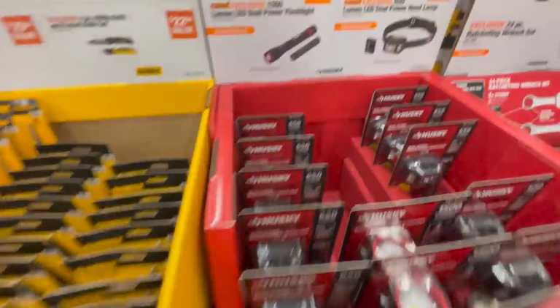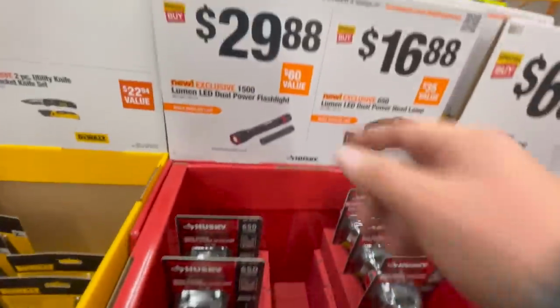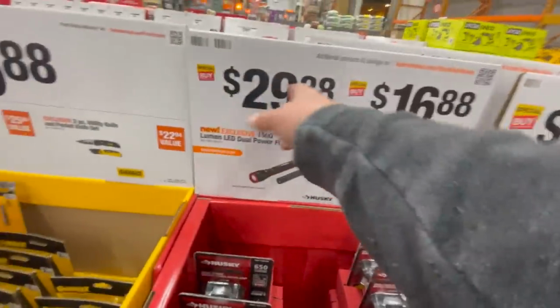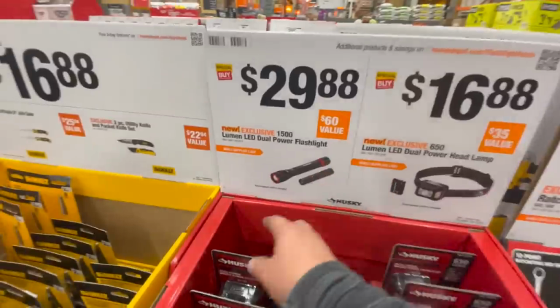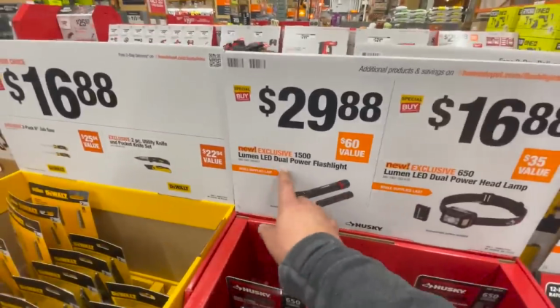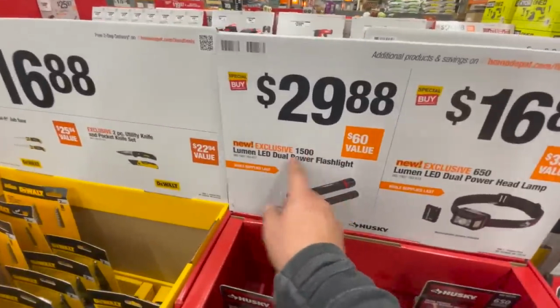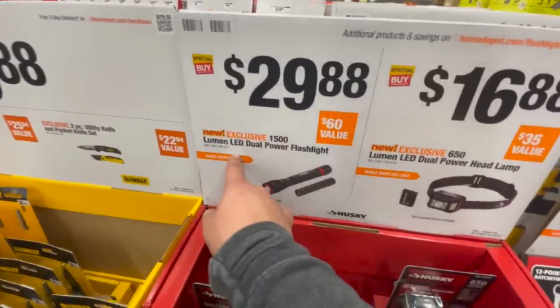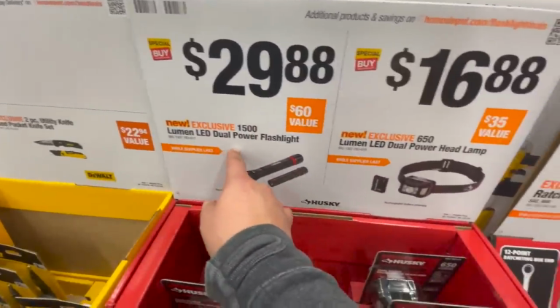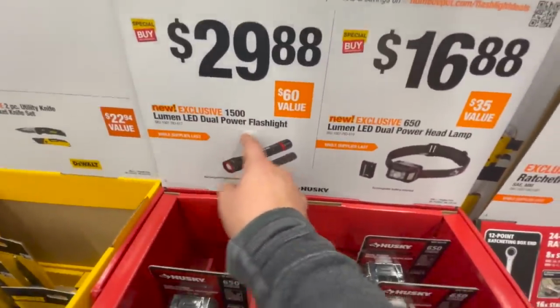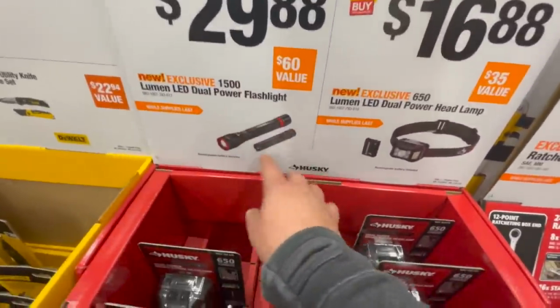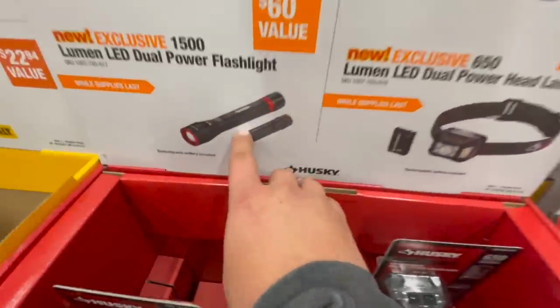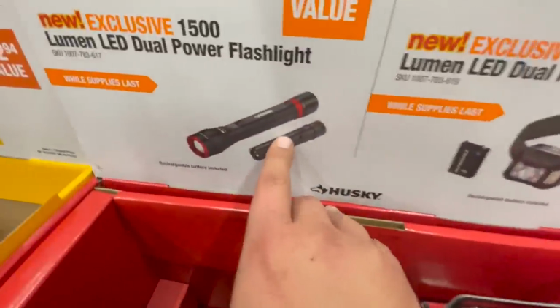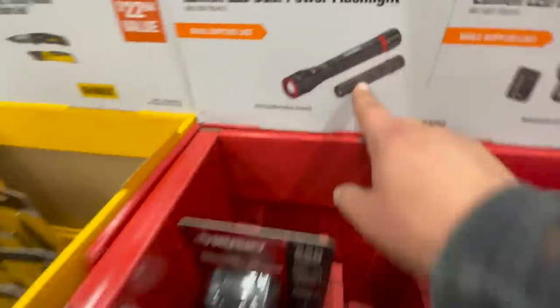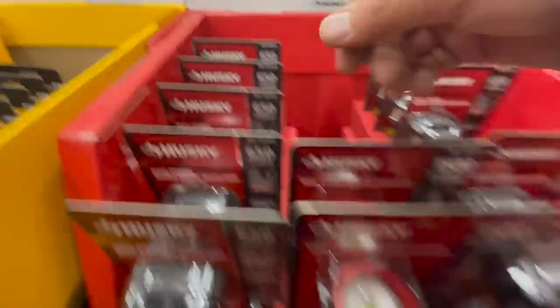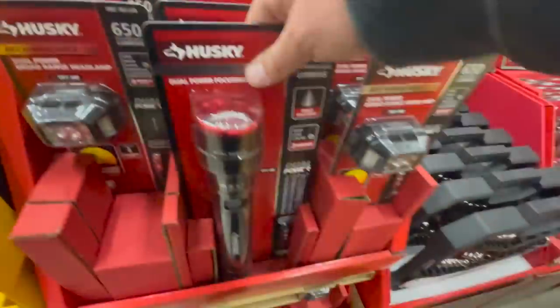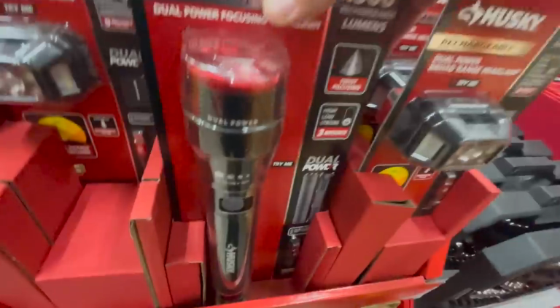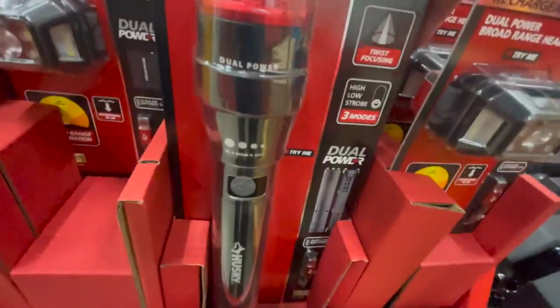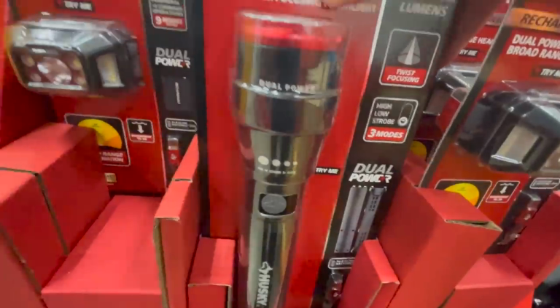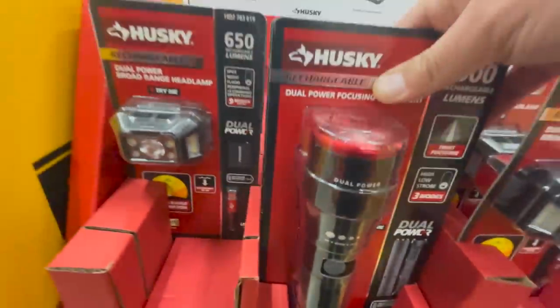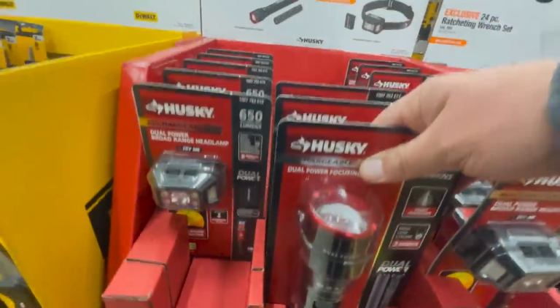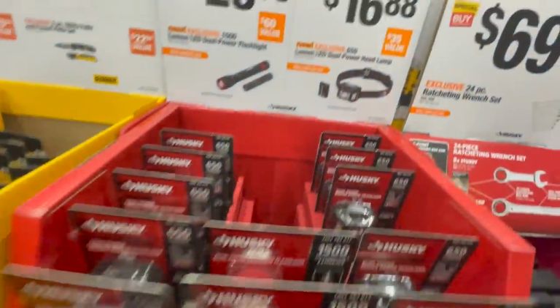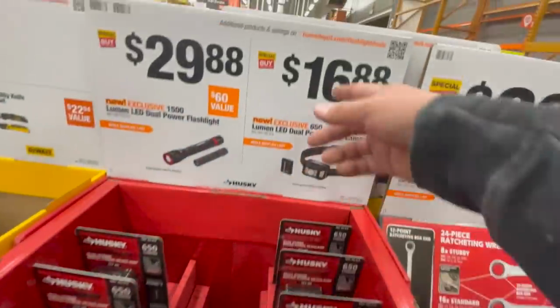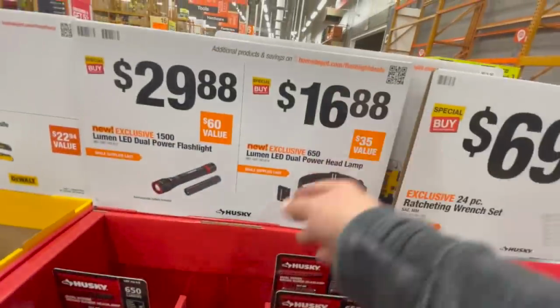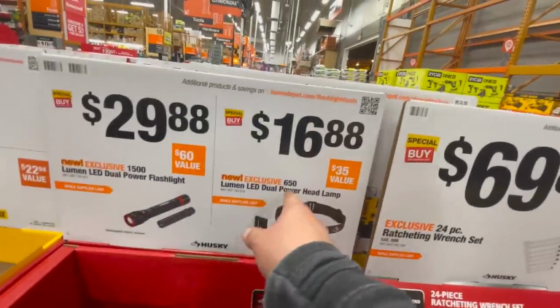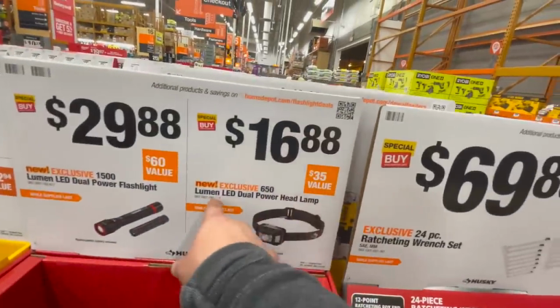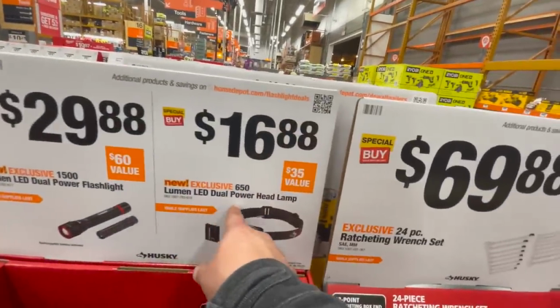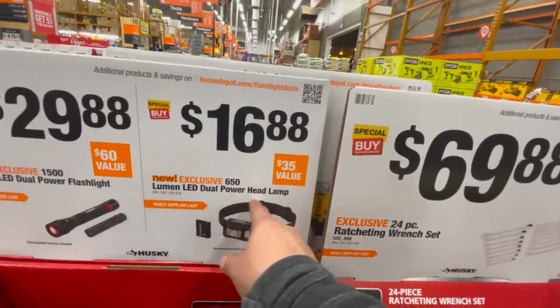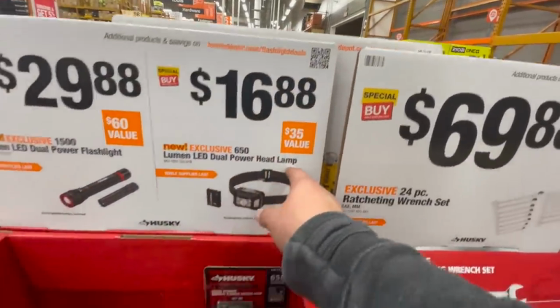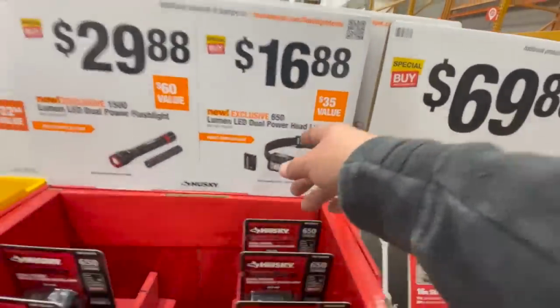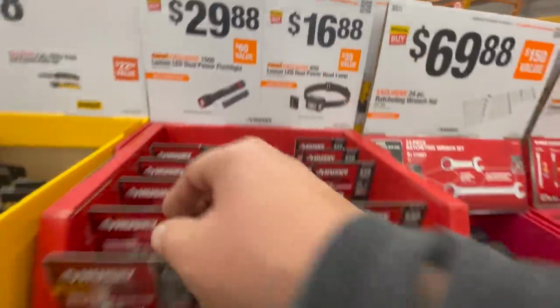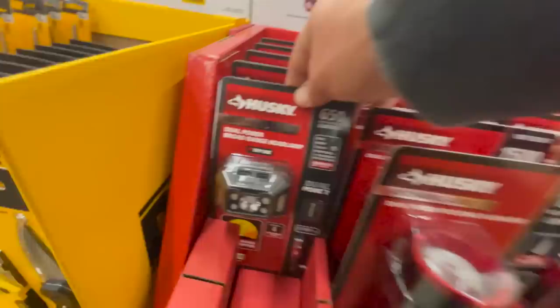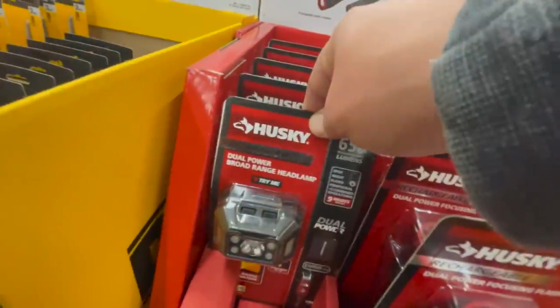$29.88 for a 1500-lumen LED dual-power flashlight from Husky, or $16.88 for a 650-lumen LED dual-power headlamp.